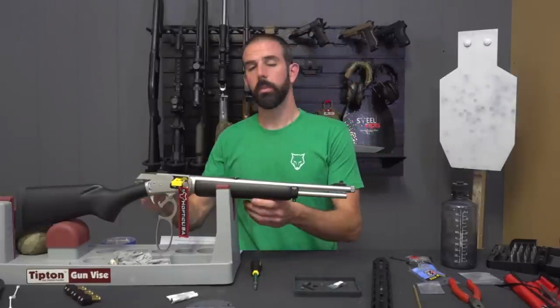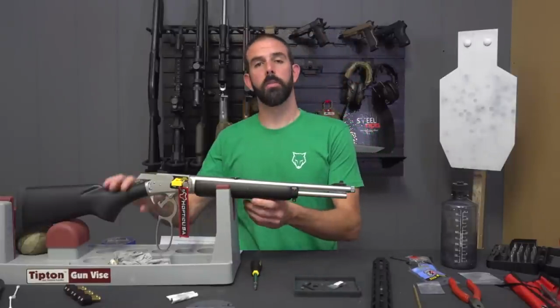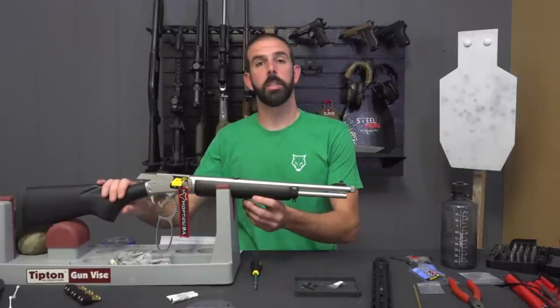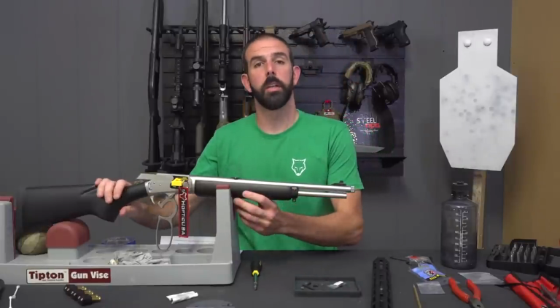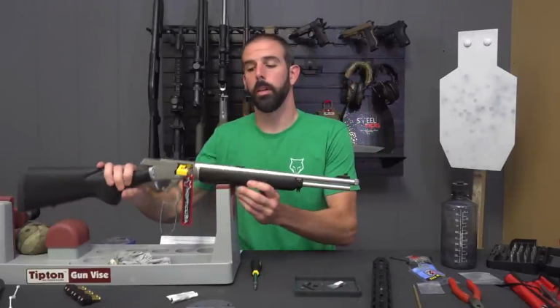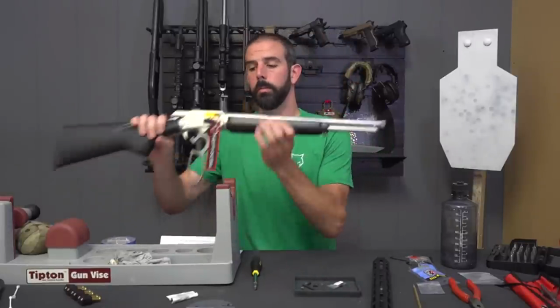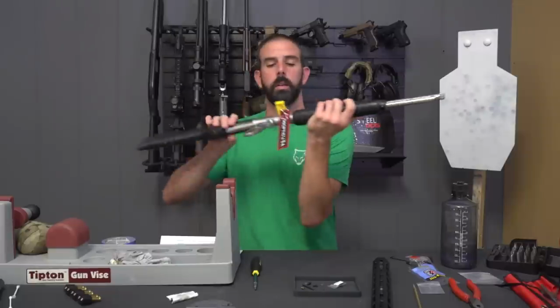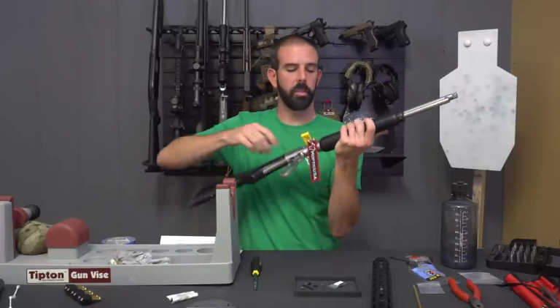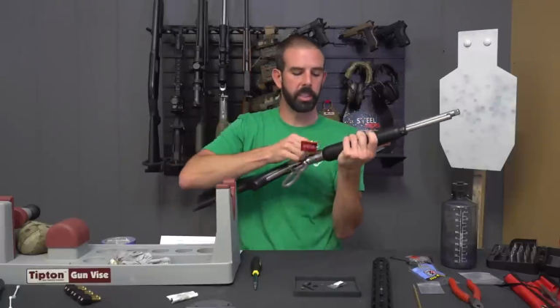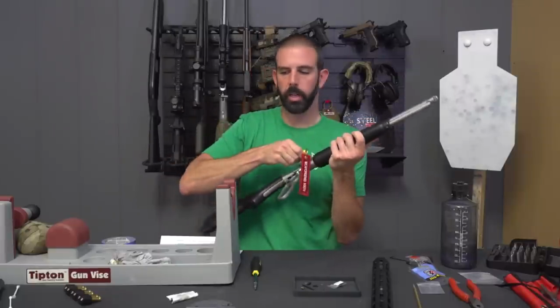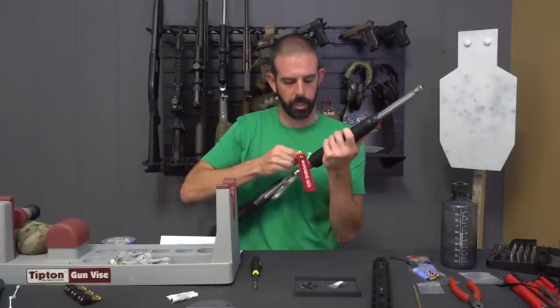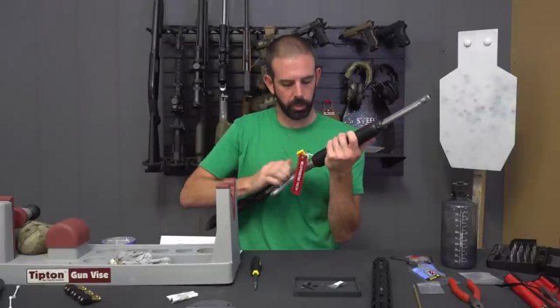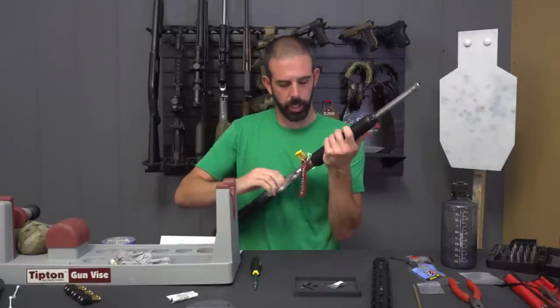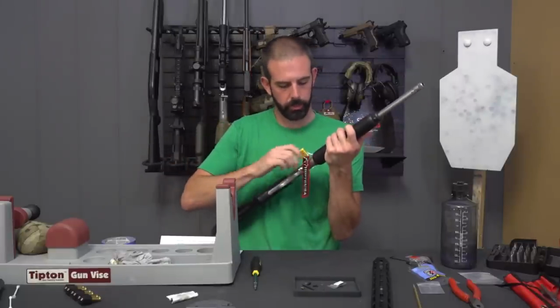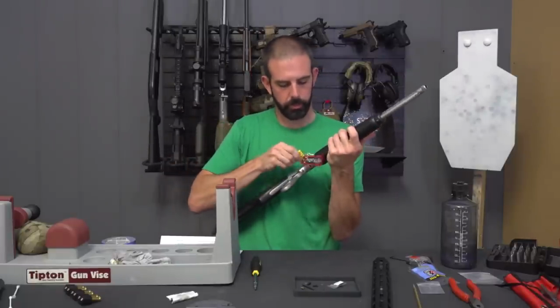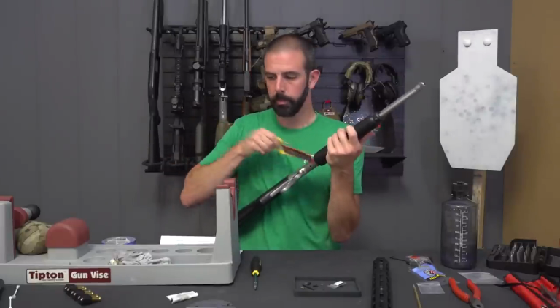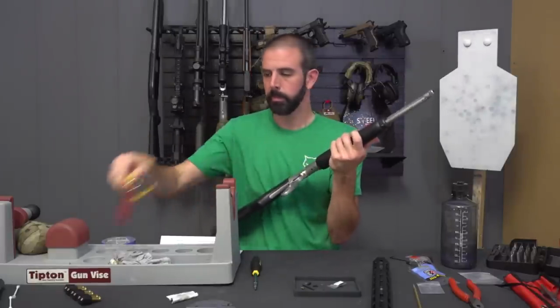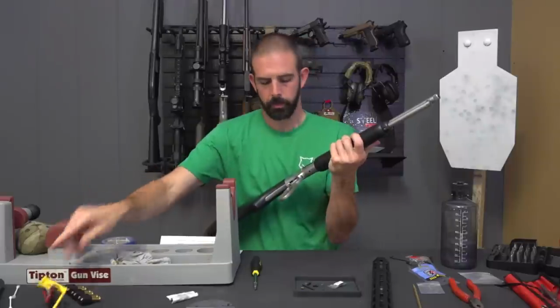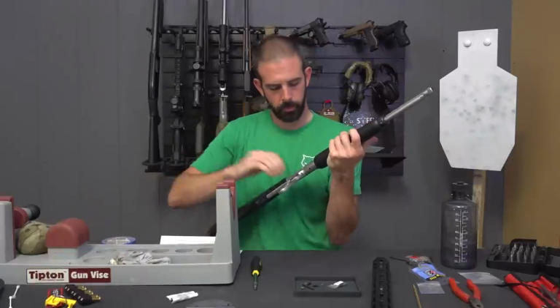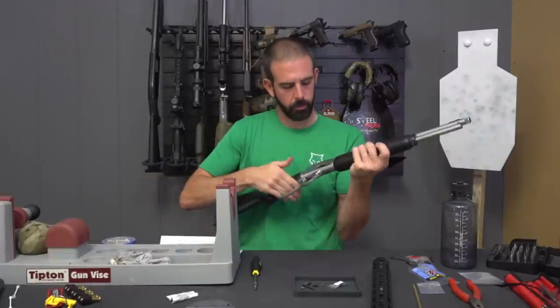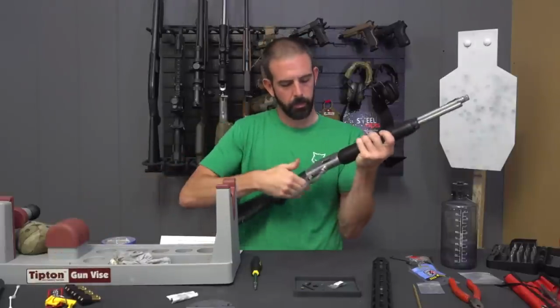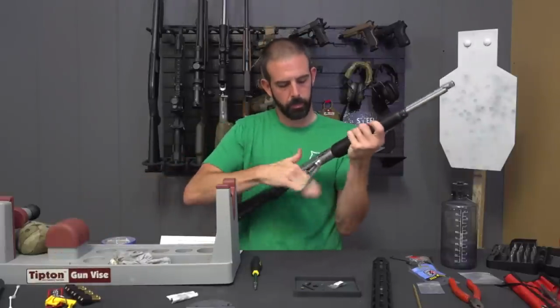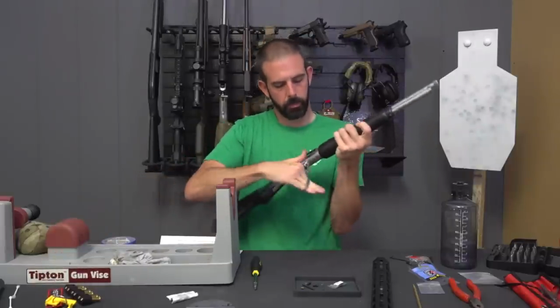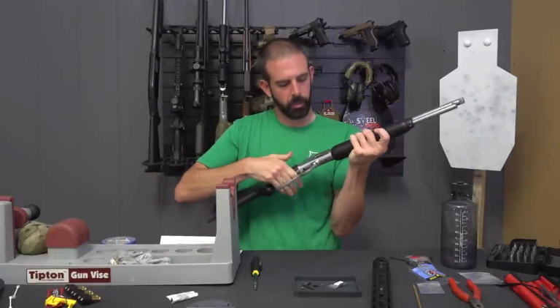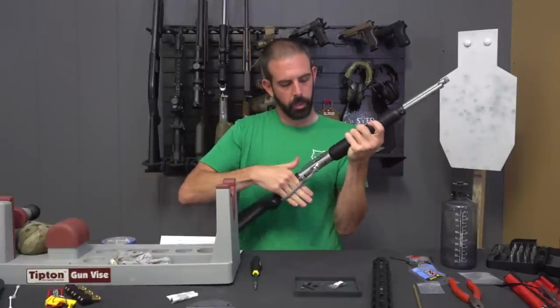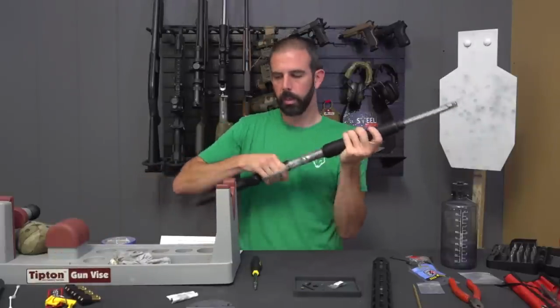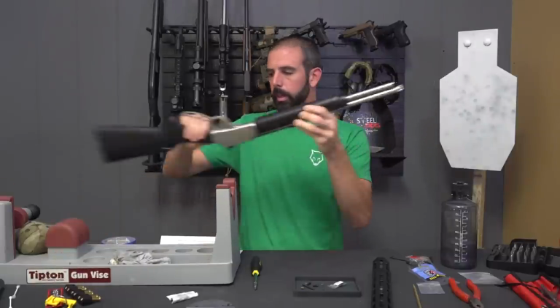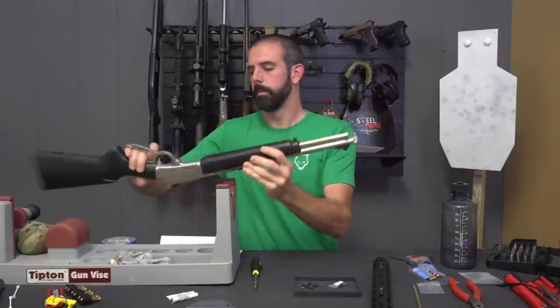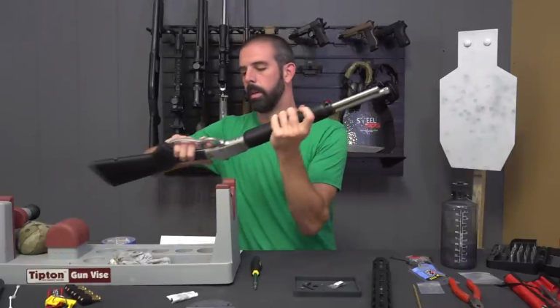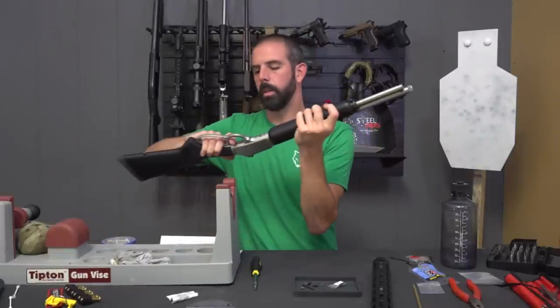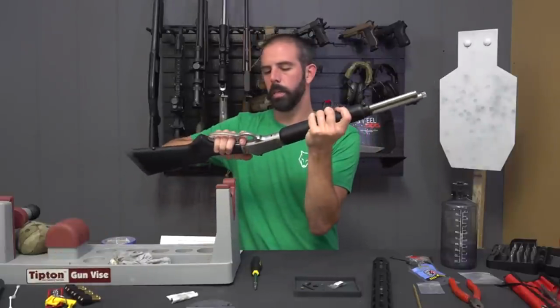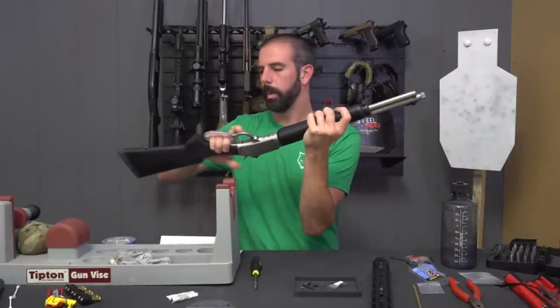First off, make sure your gun is unloaded. You can see I got a chamber flag in here — I'm gonna remove that. Nothing in the gun. Go ahead and drop the hammer.